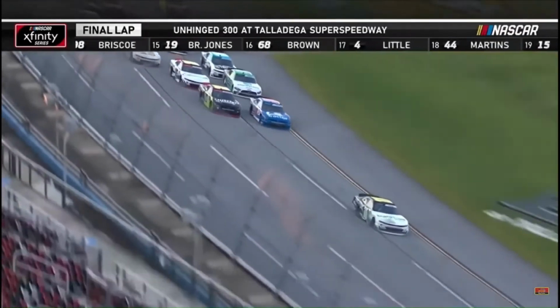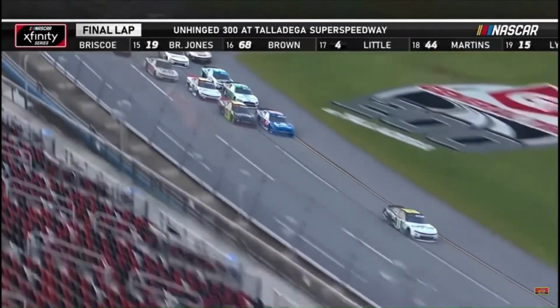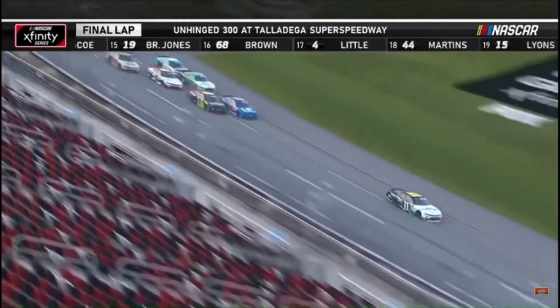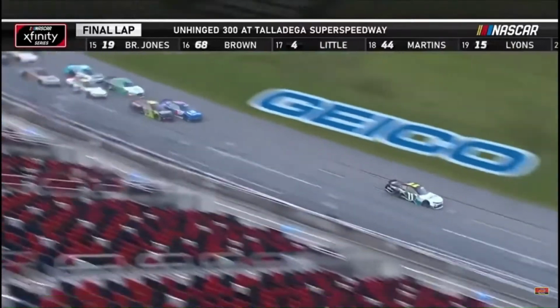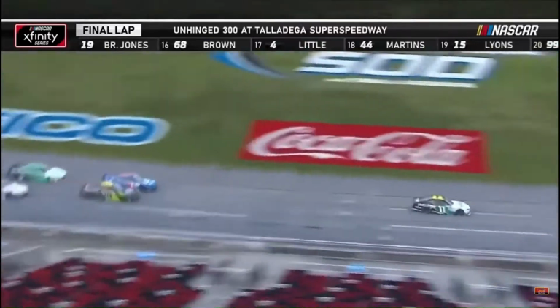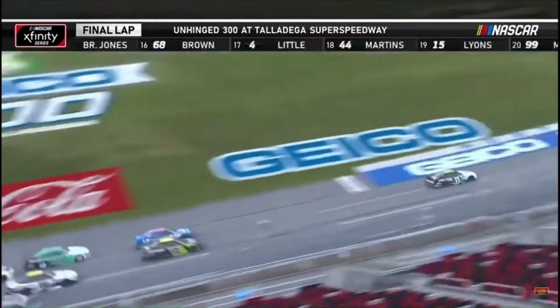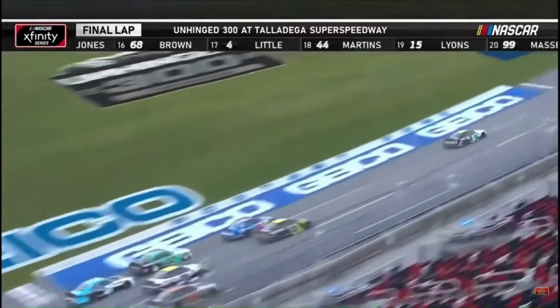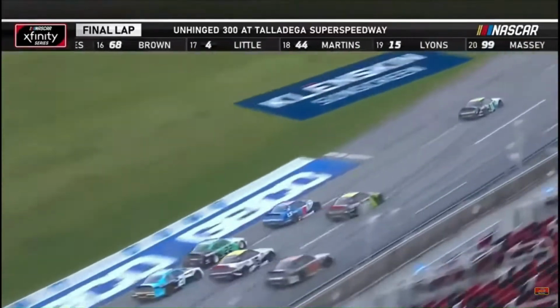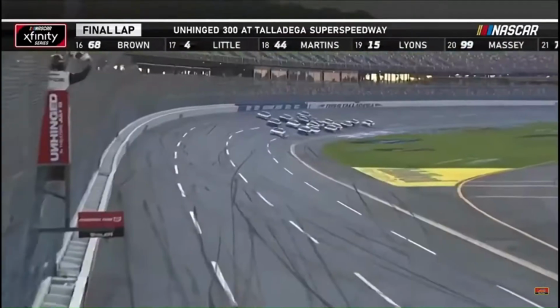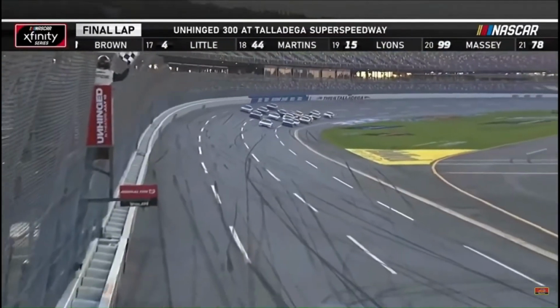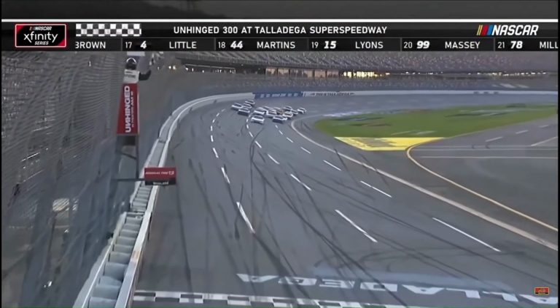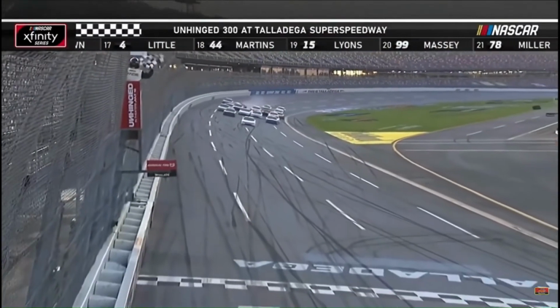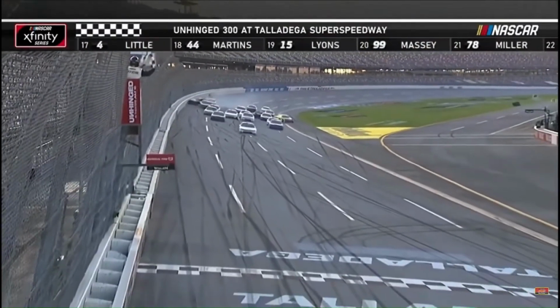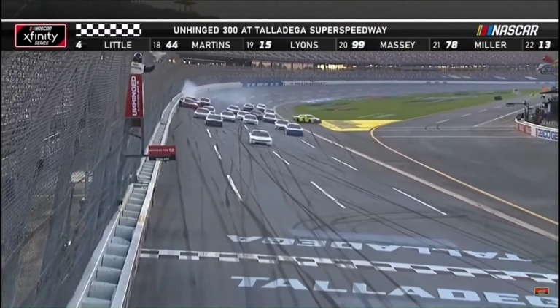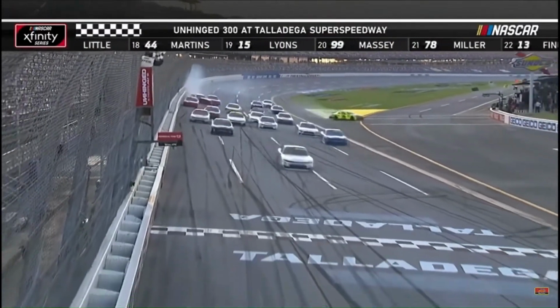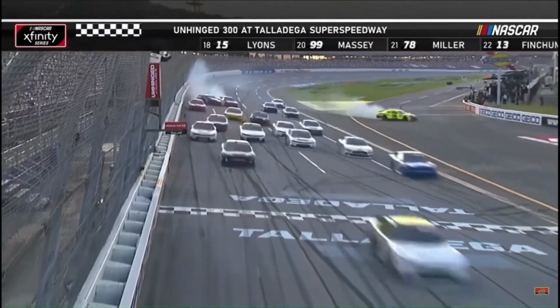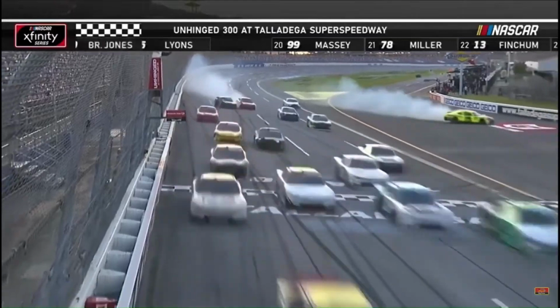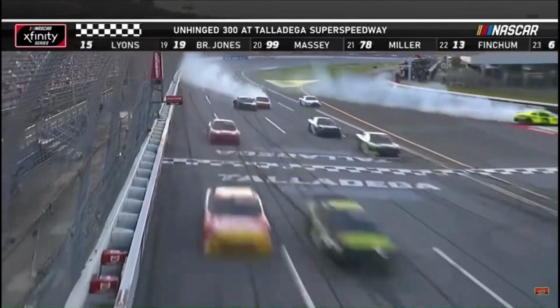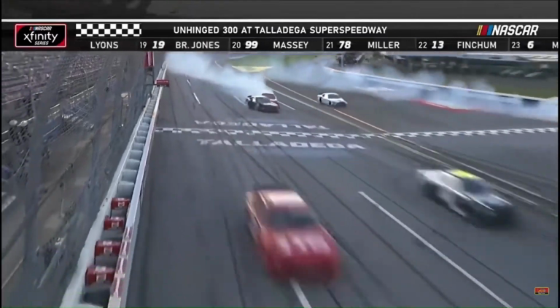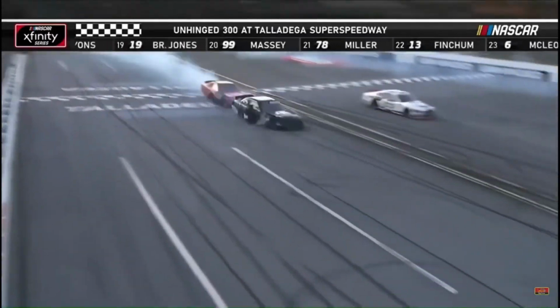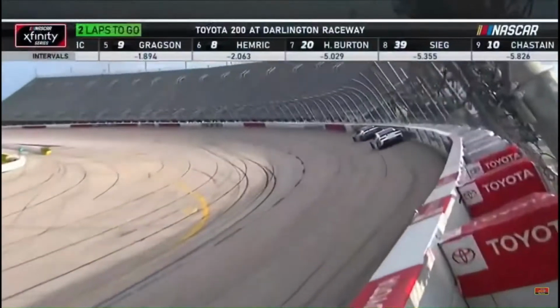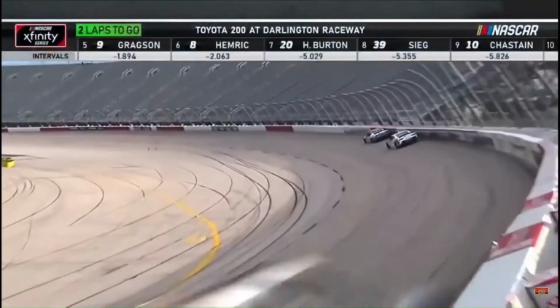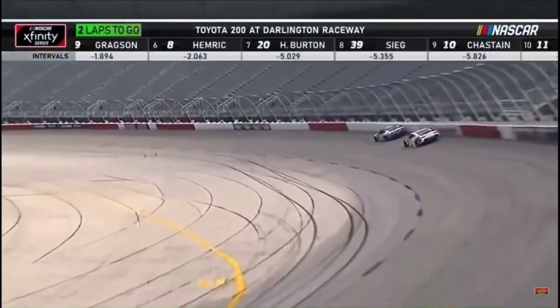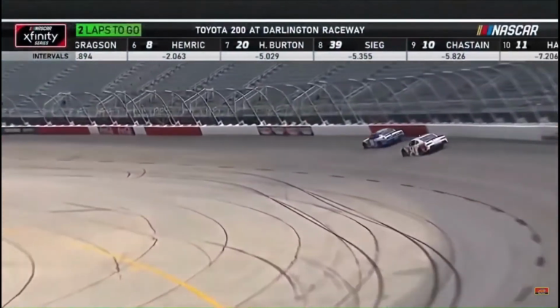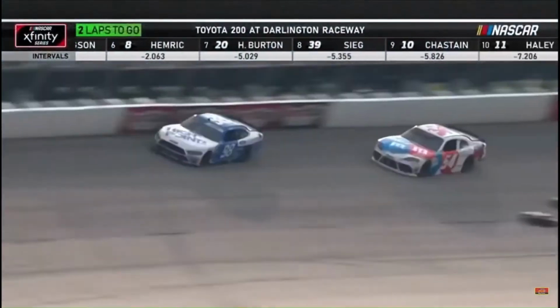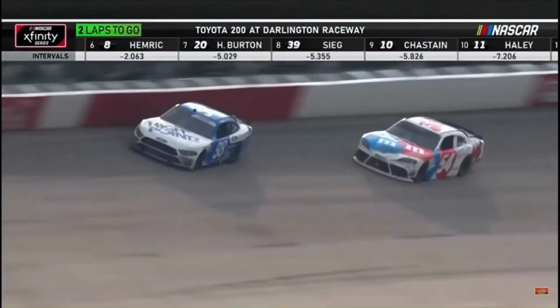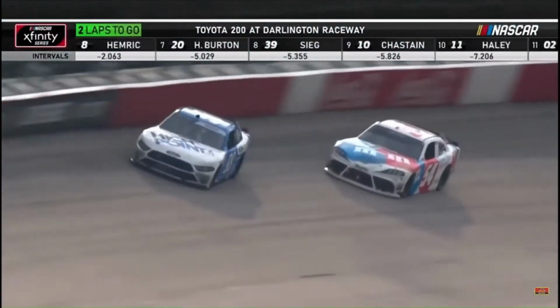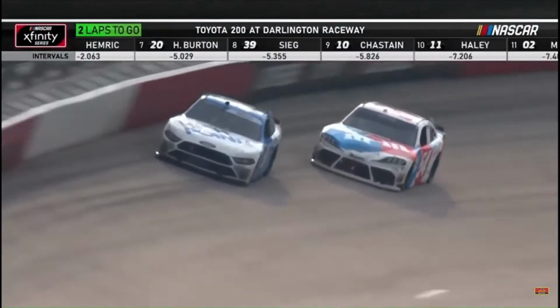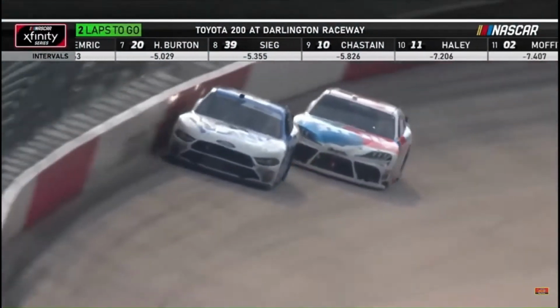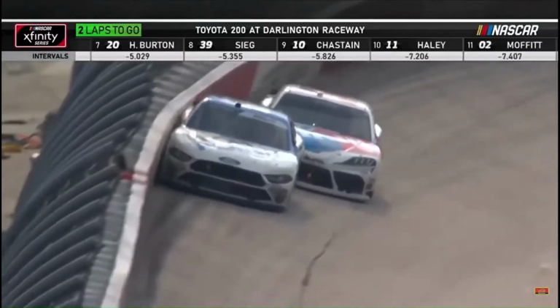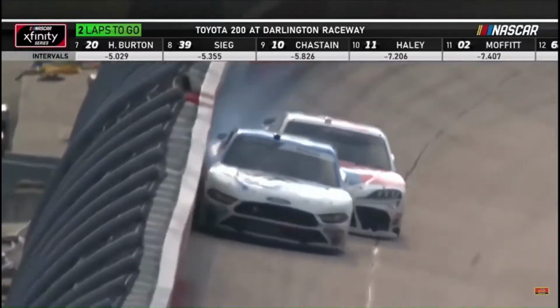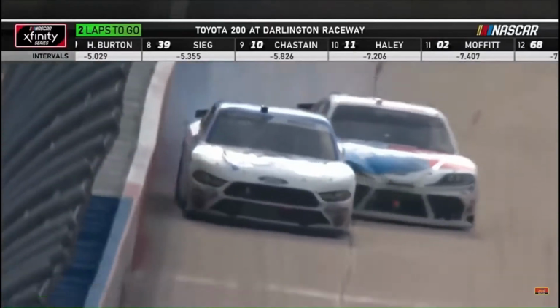Back through the tri-oval. Can Haley control this thing? Yes, he can. First career victory at Talladega — it goes to Justin Haley. He definitely was looking in the mirror, changed his line, moved up, went into the bottom, gave that opportunity.